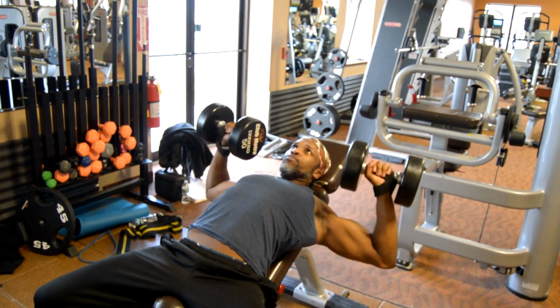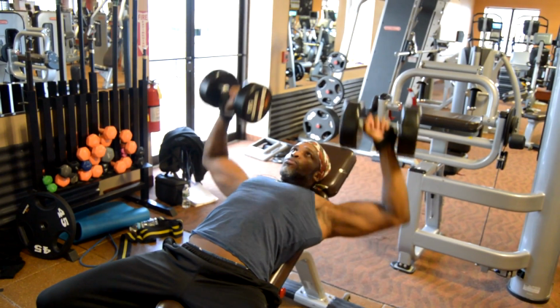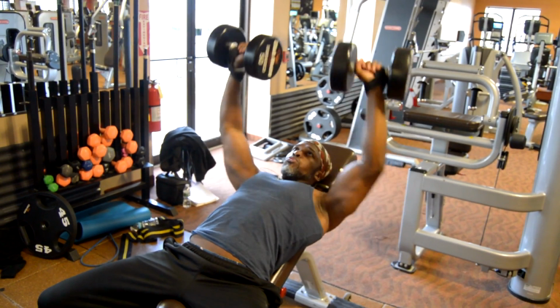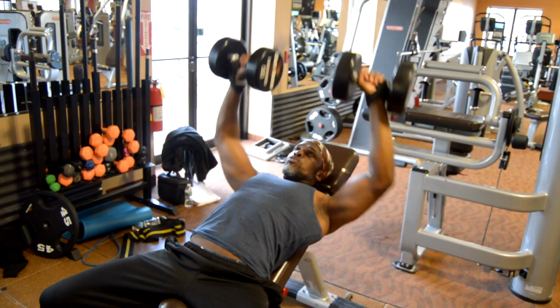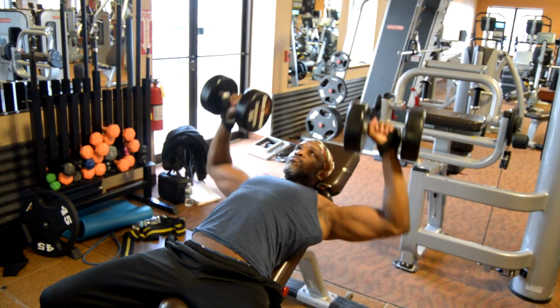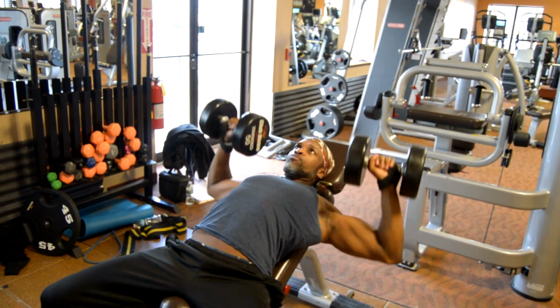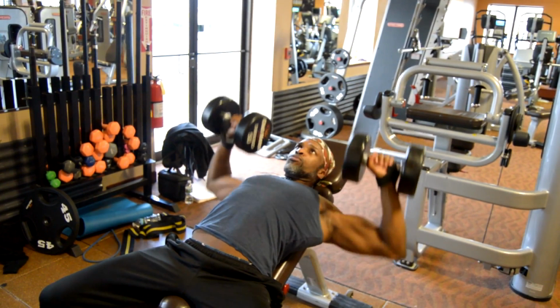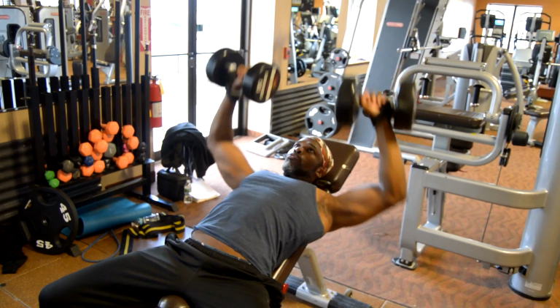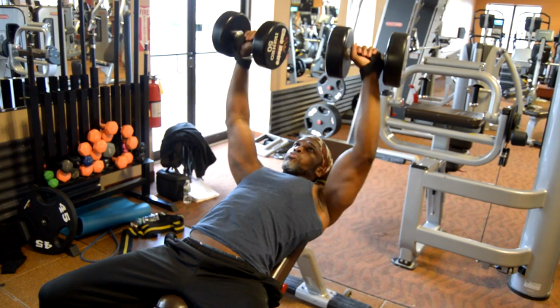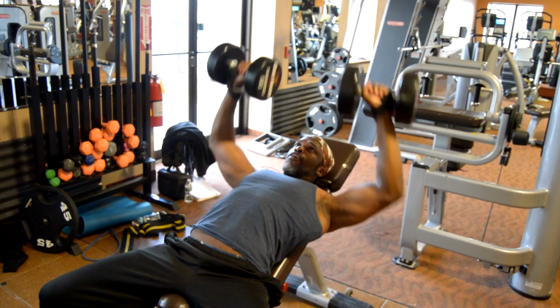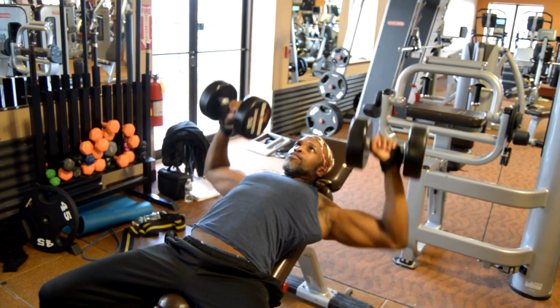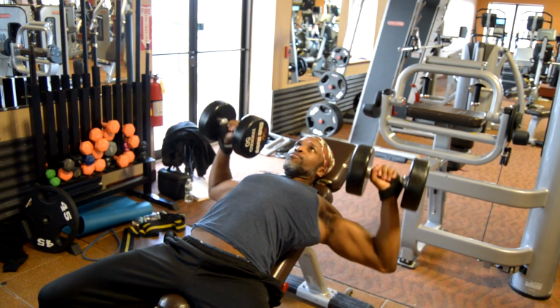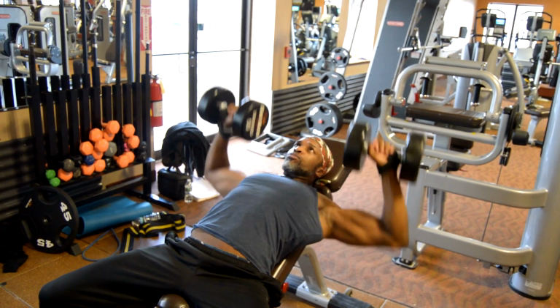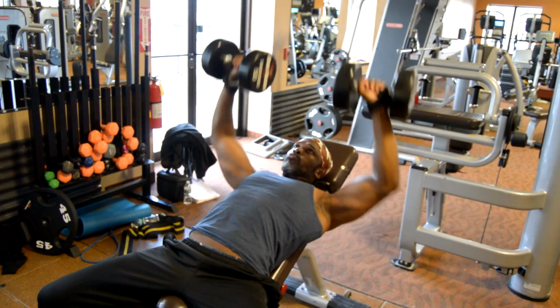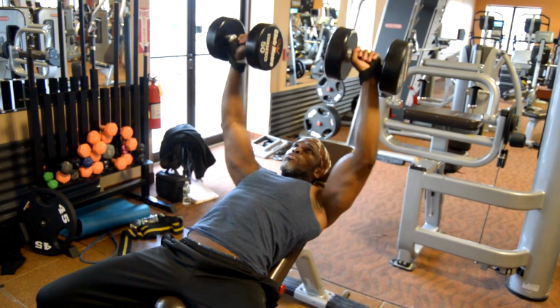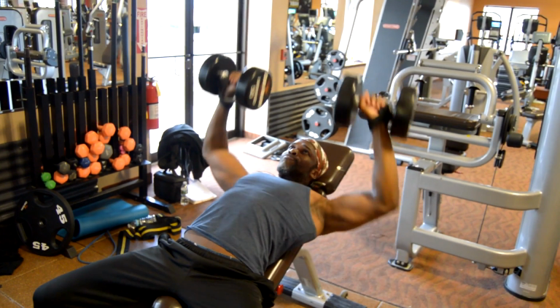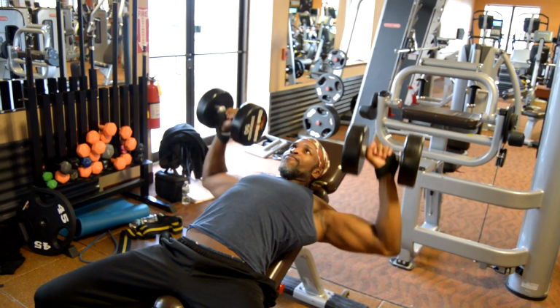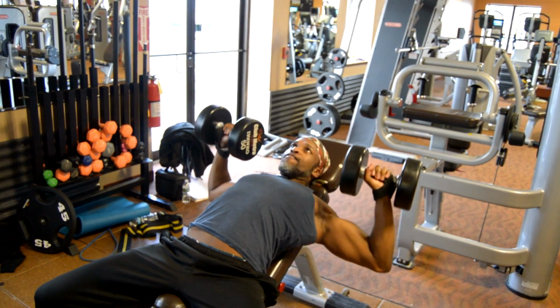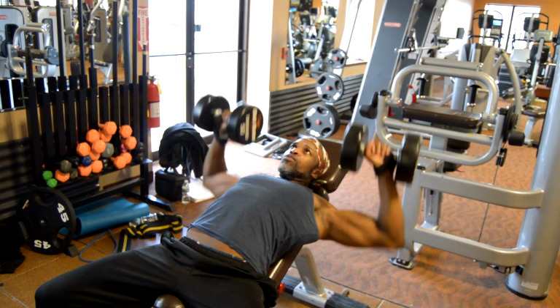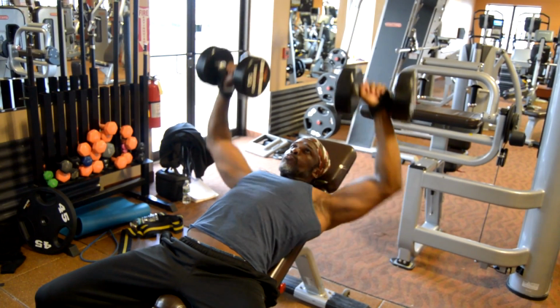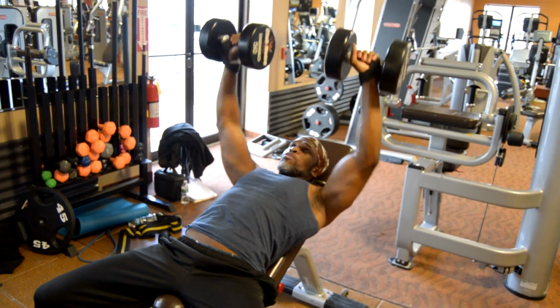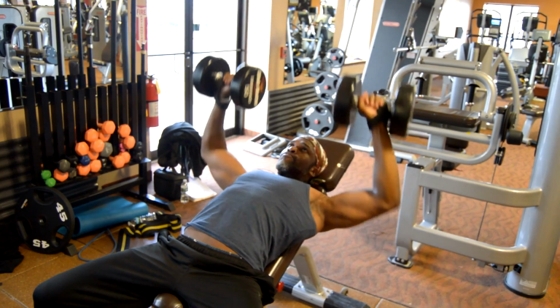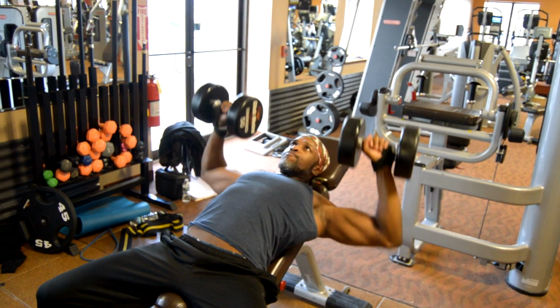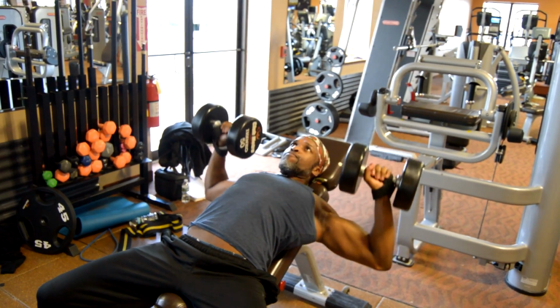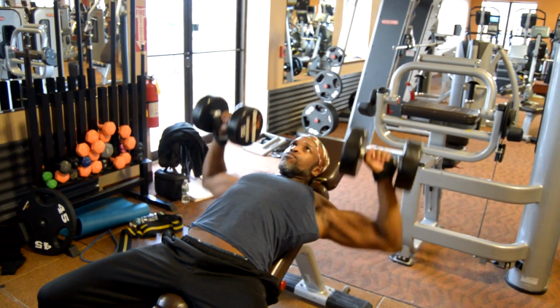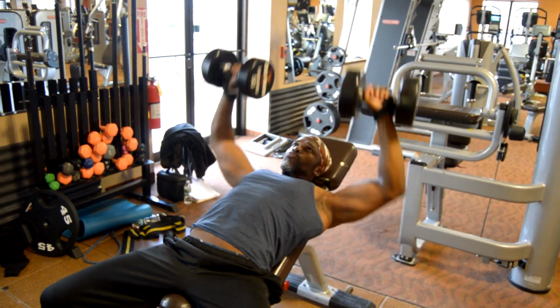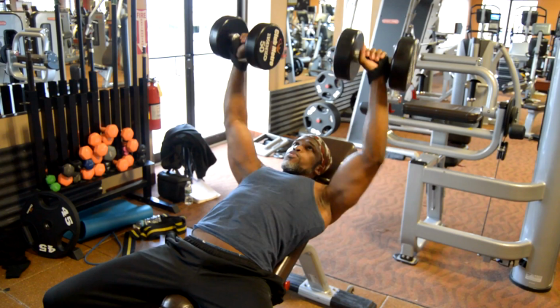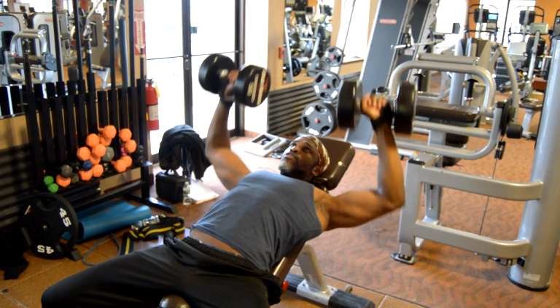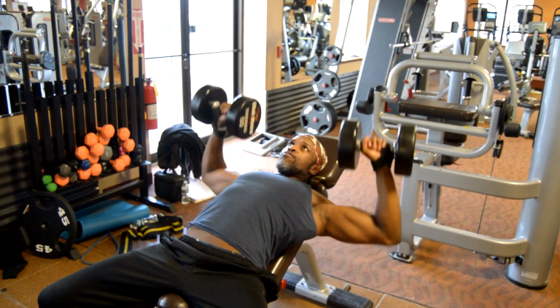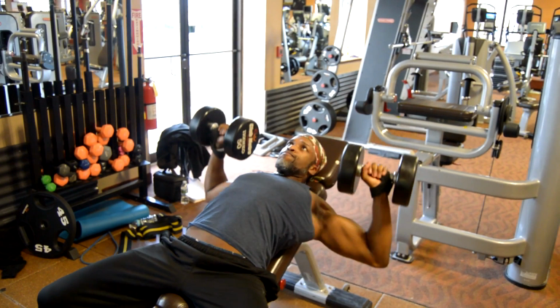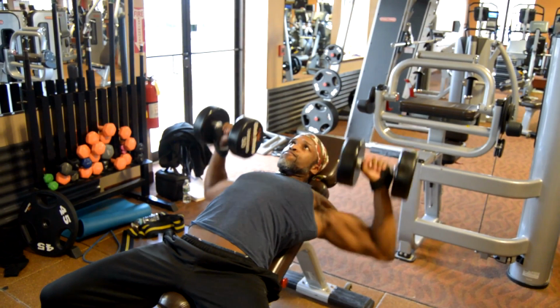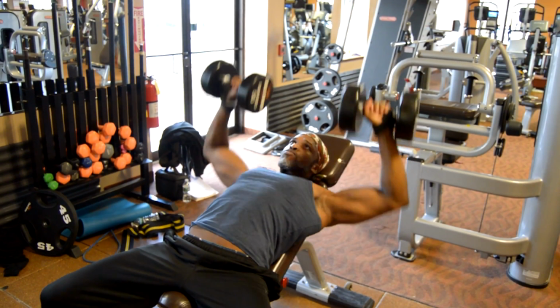Down and up, down and up — breathing in, breathing out, nice and easy. And make sure to keep your vertebral column arched.